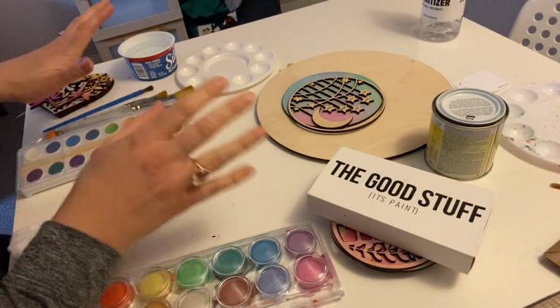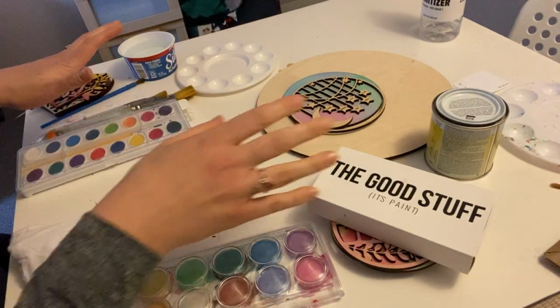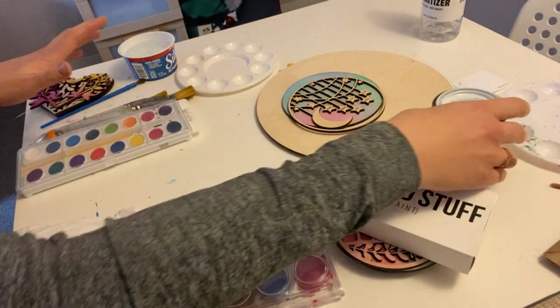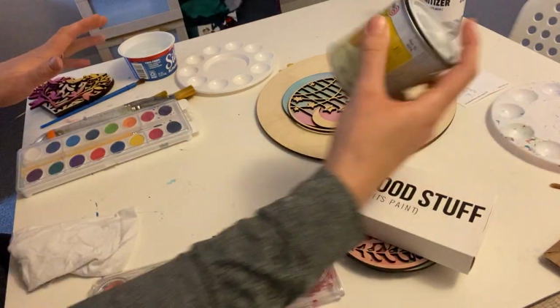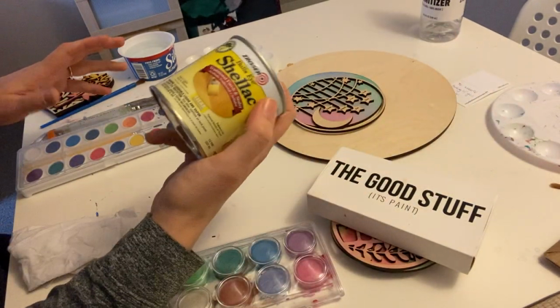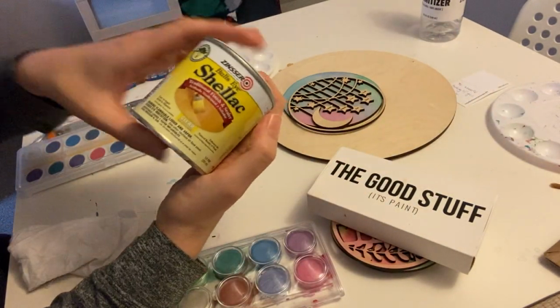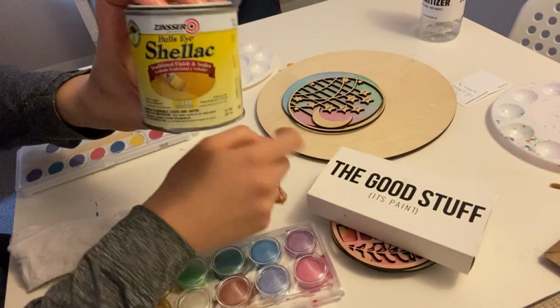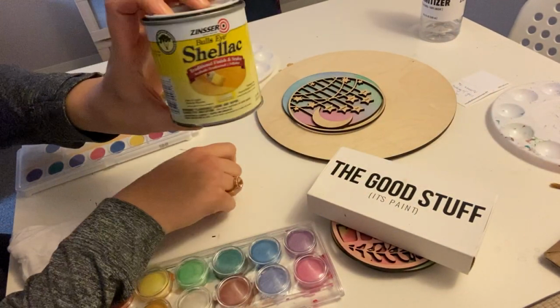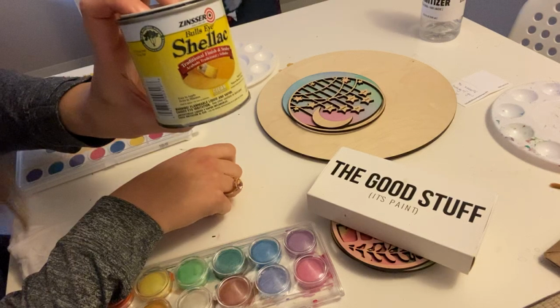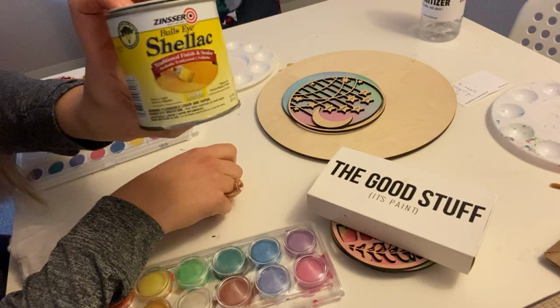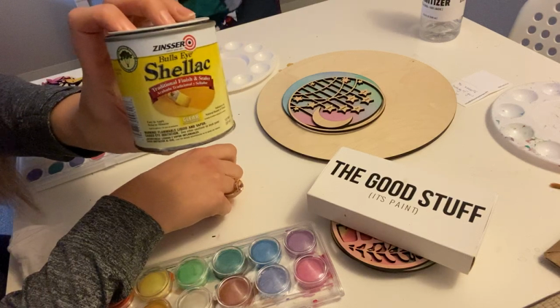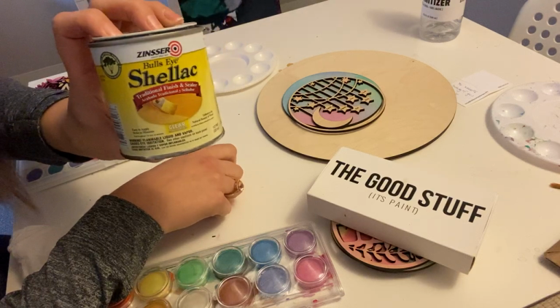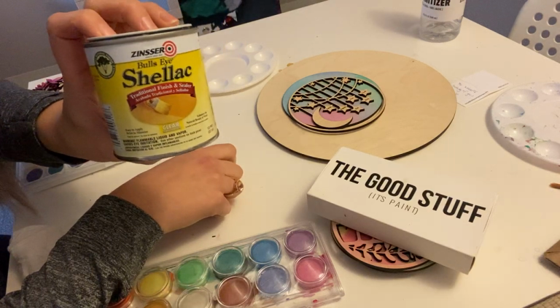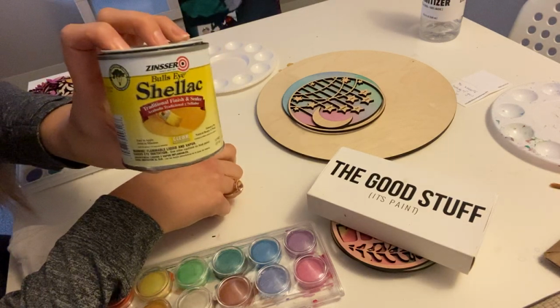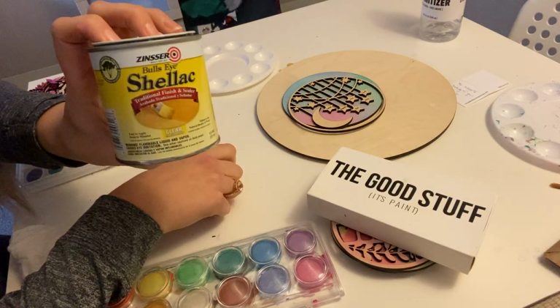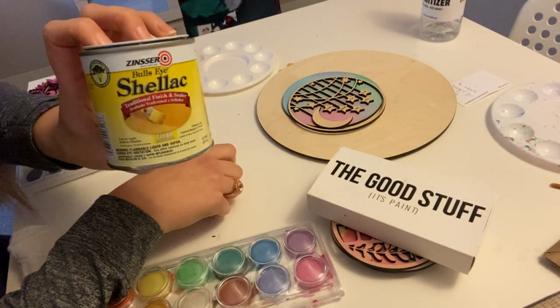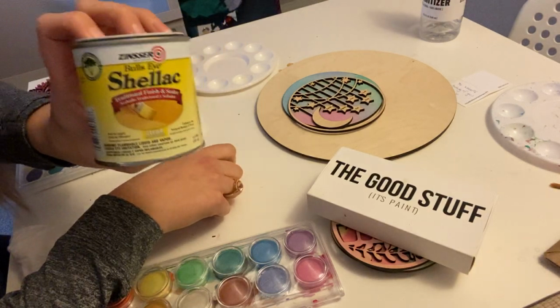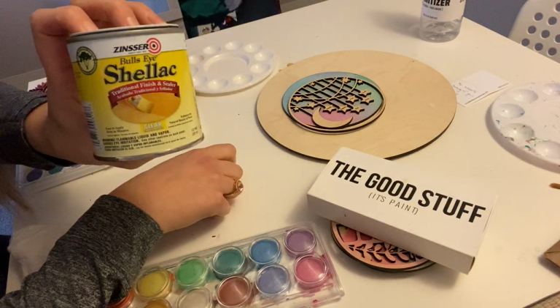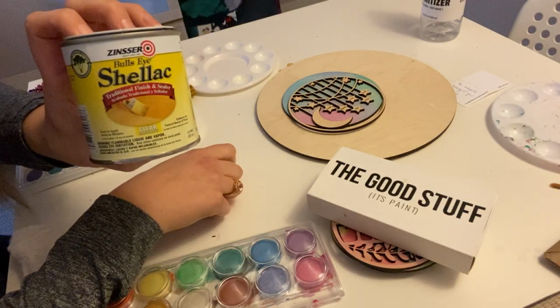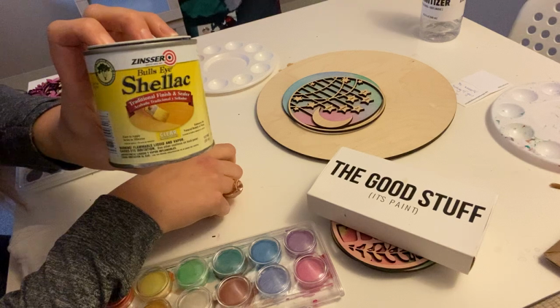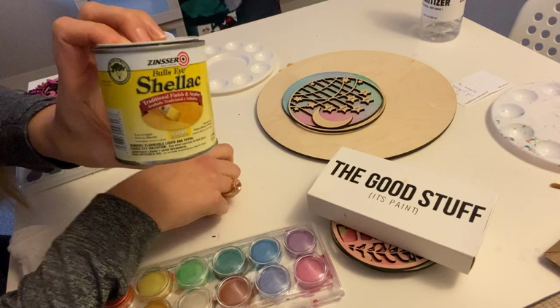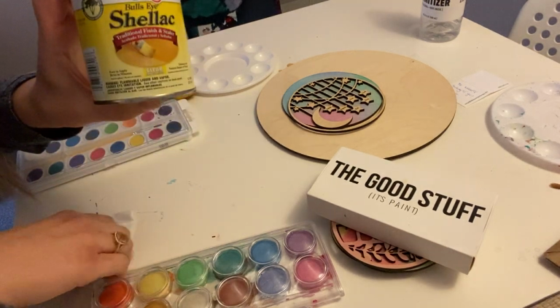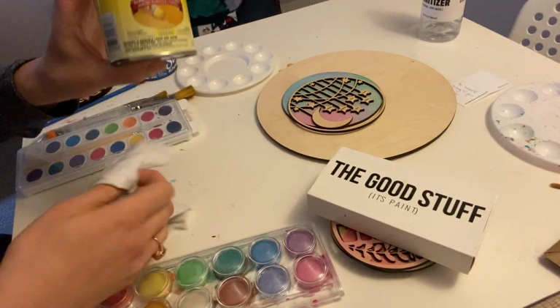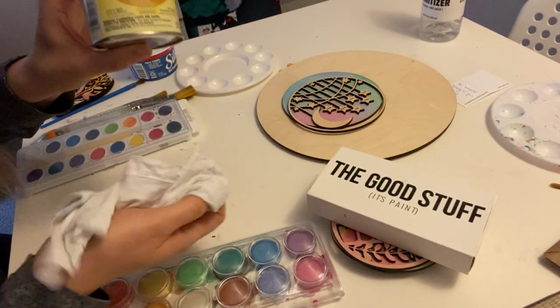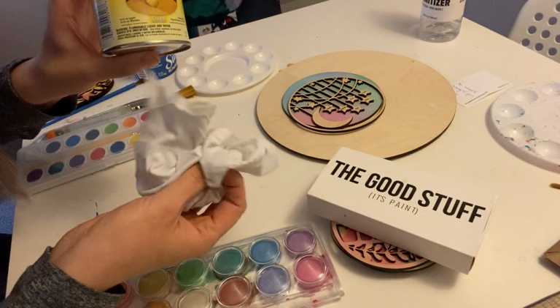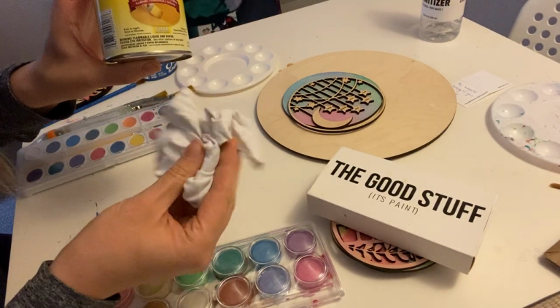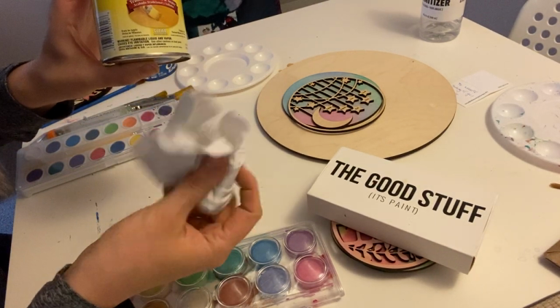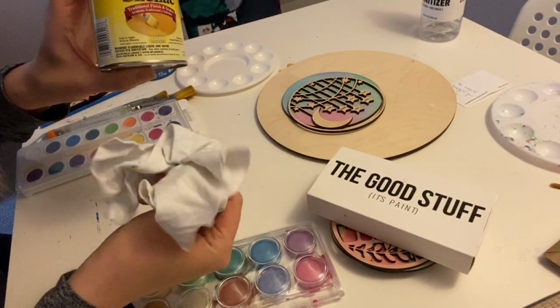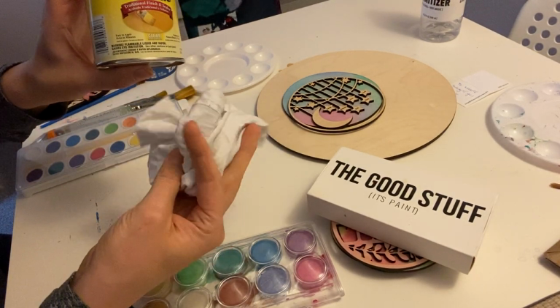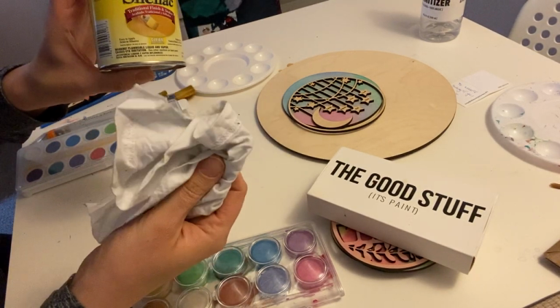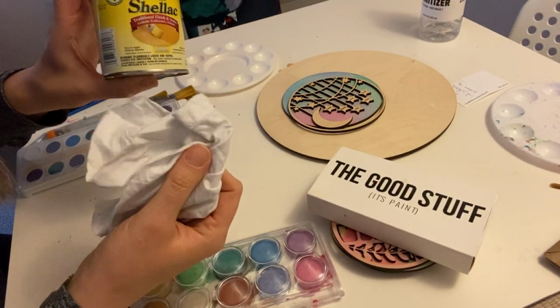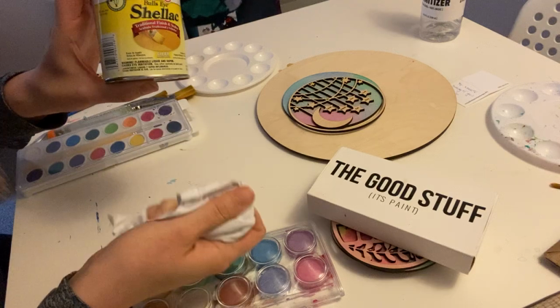The last thing I'm going to show you is this shellac. When everything's dry I seal it with shellac, and this one I often just rub on with a cloth — just an old white t-shirt.